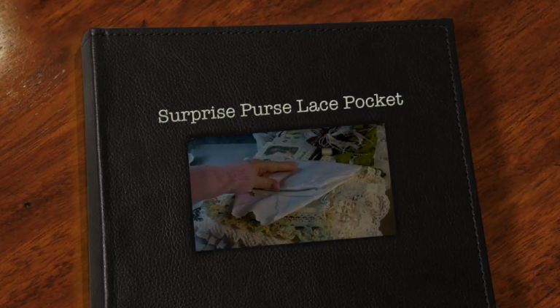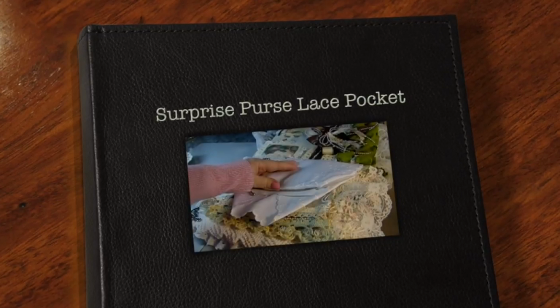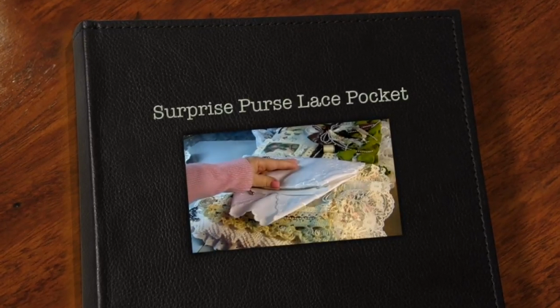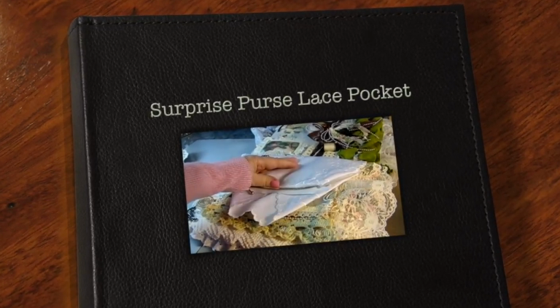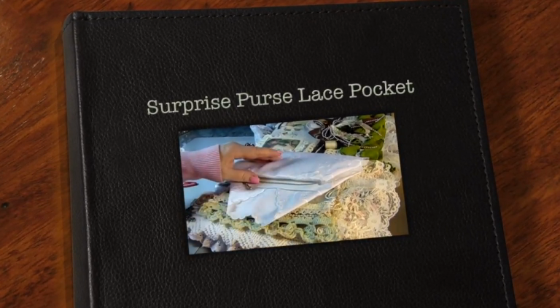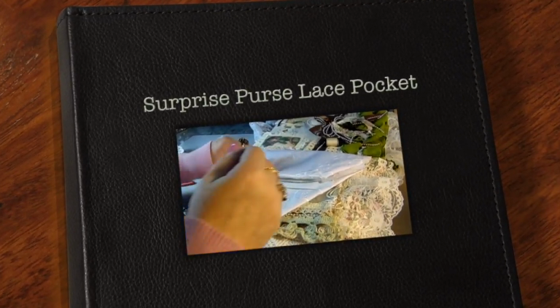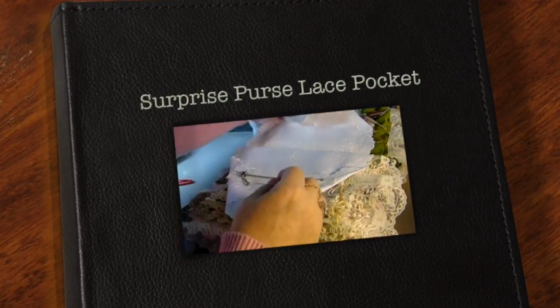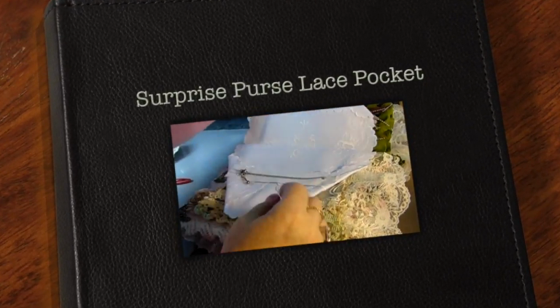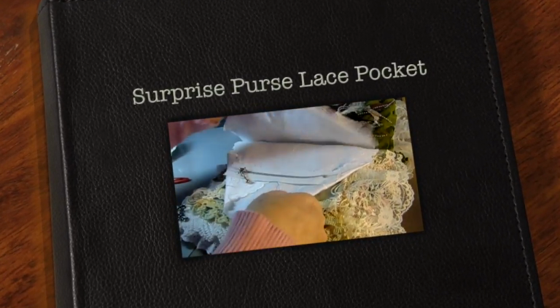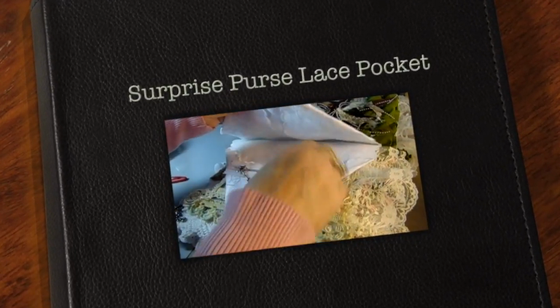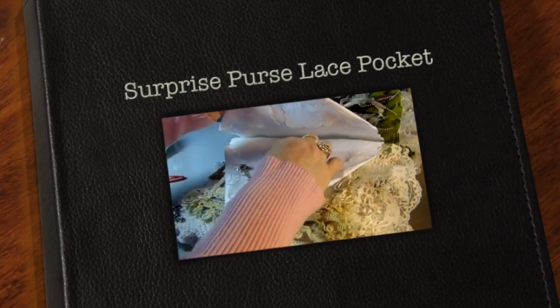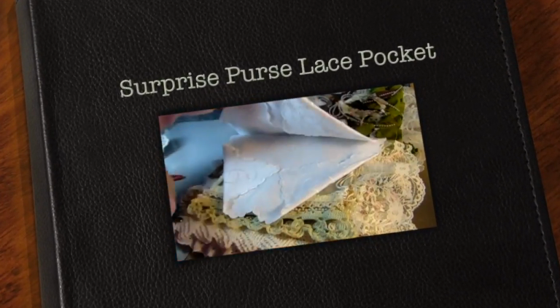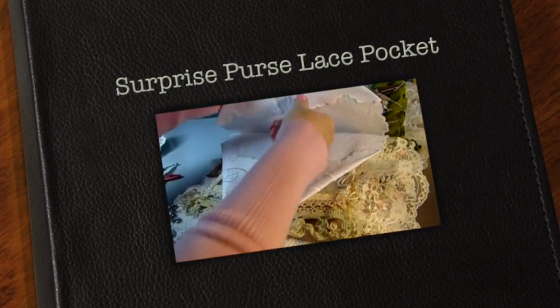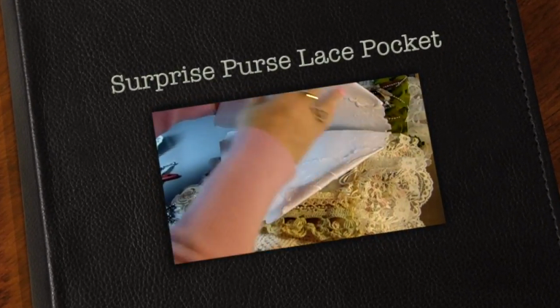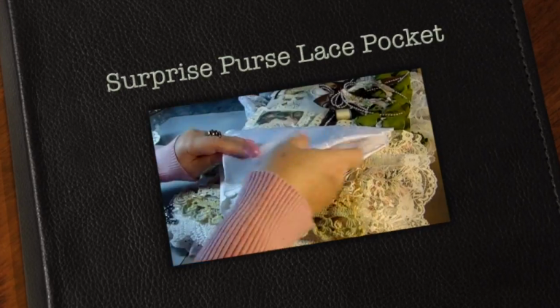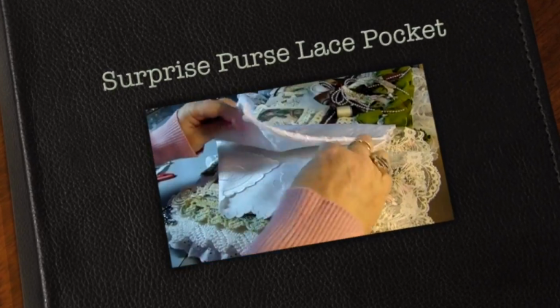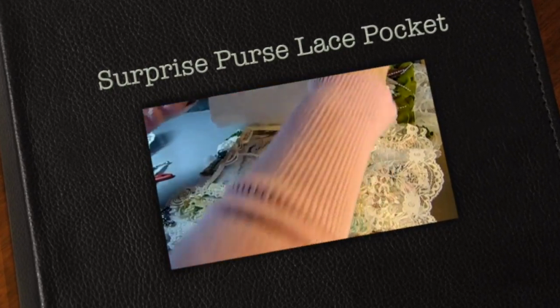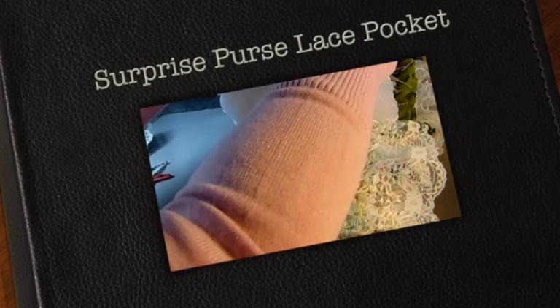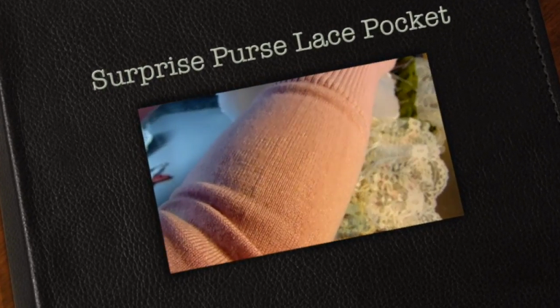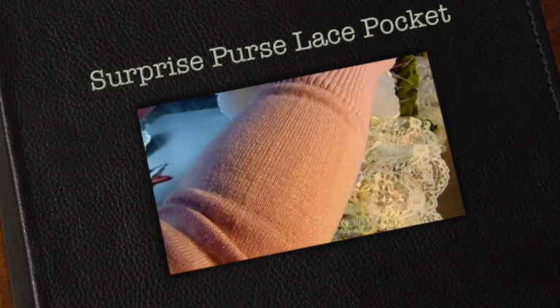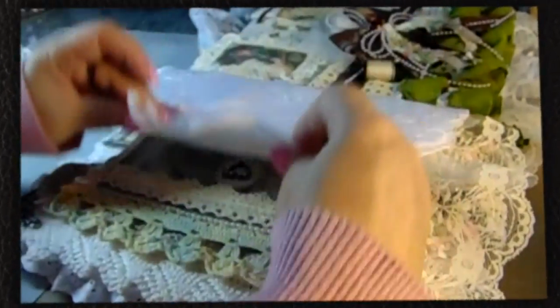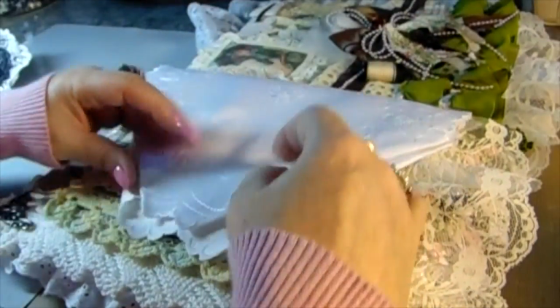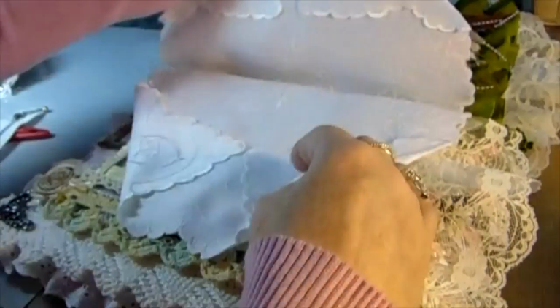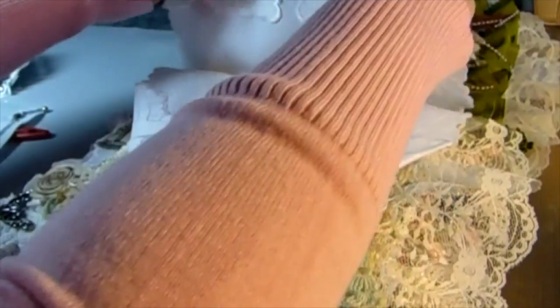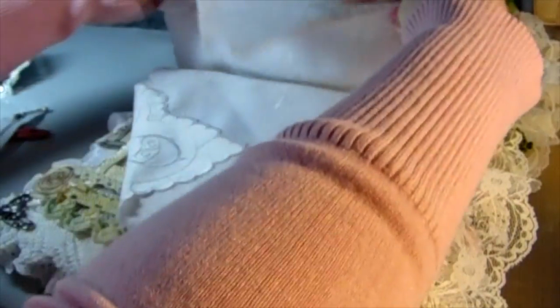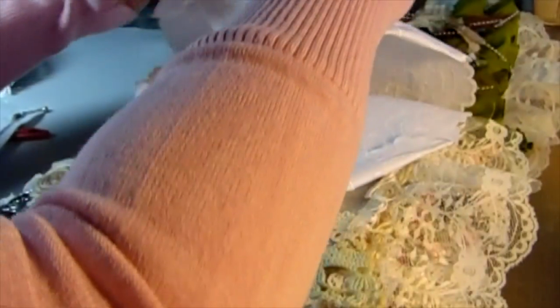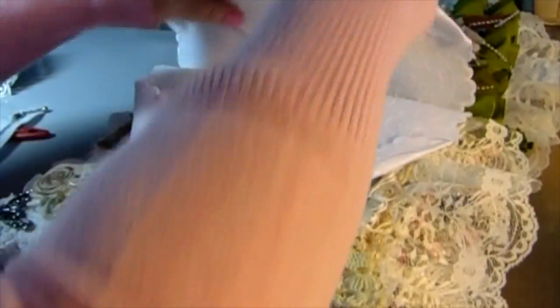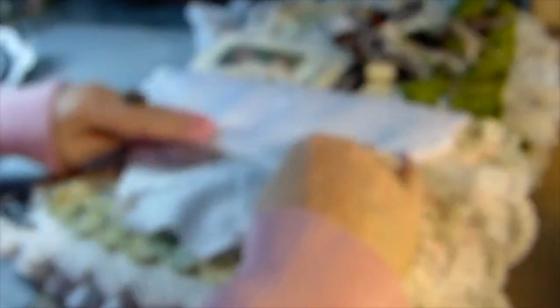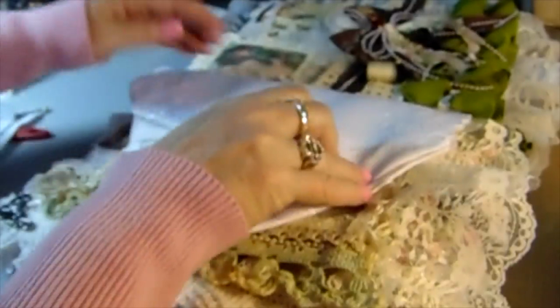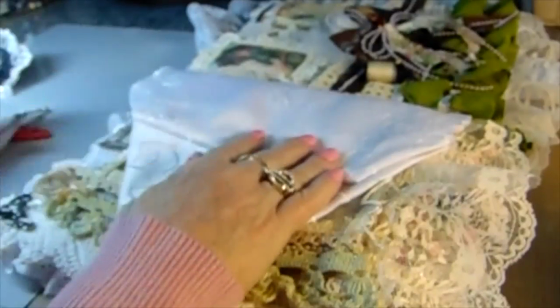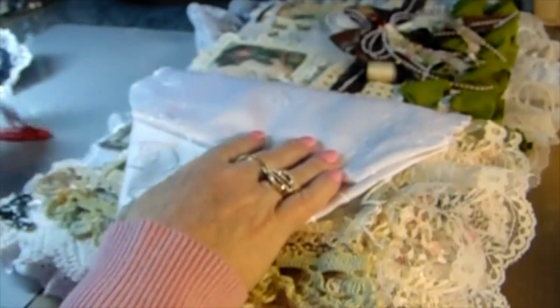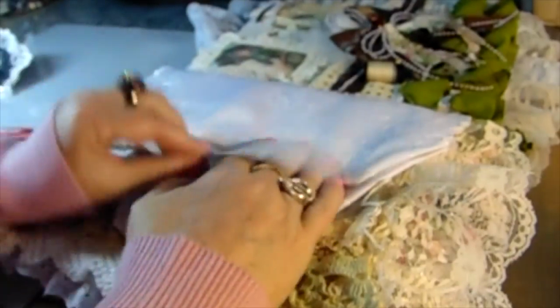Hi, Carol here. Welcome back for just about the finale of my album to Kim, my sewing album, my very first sewing album. And this is the surprise page.